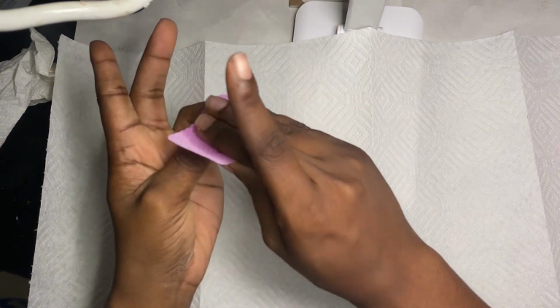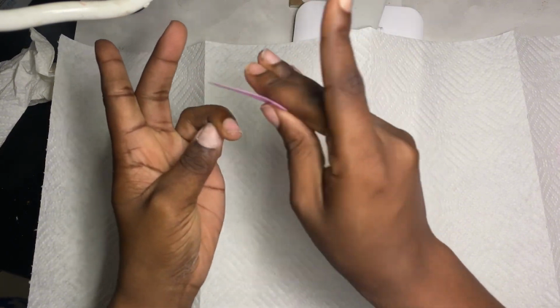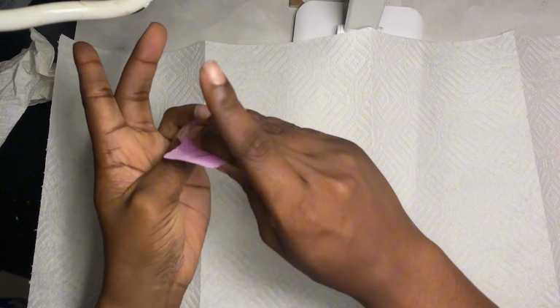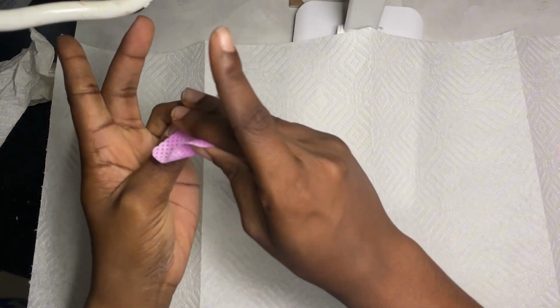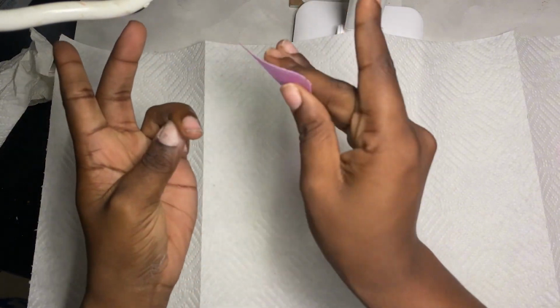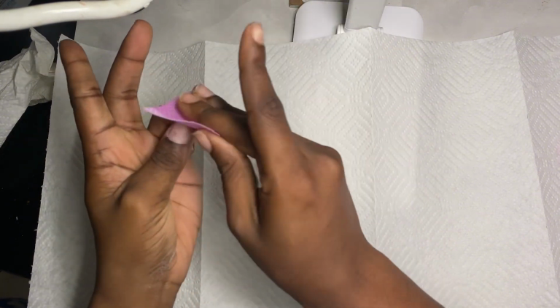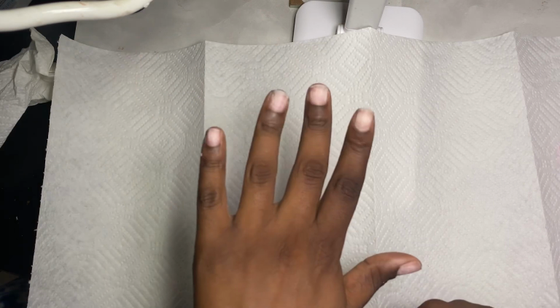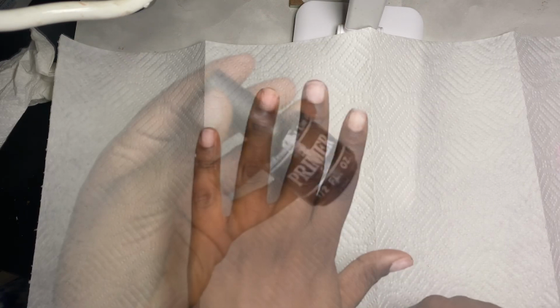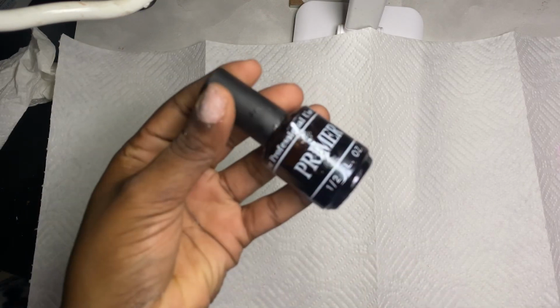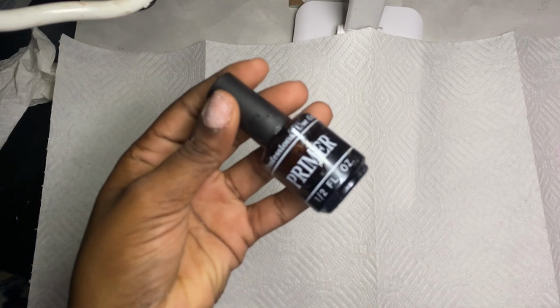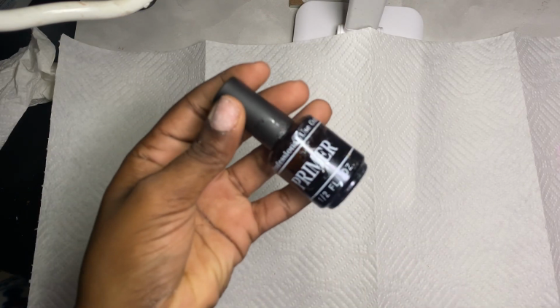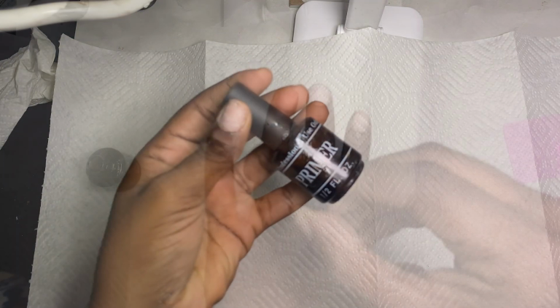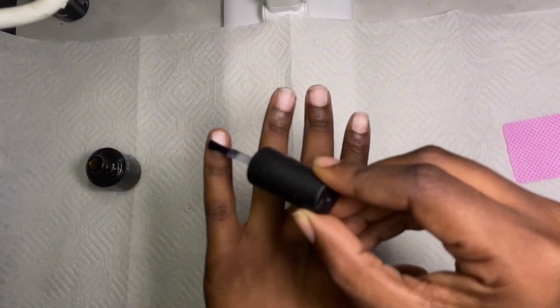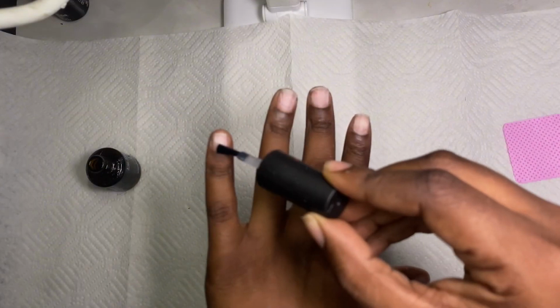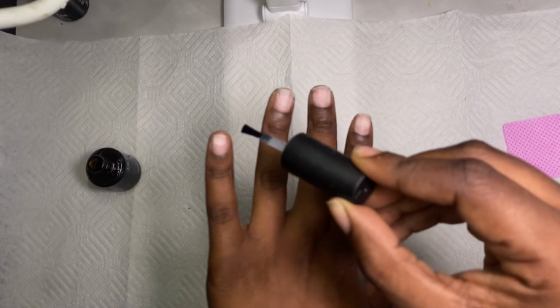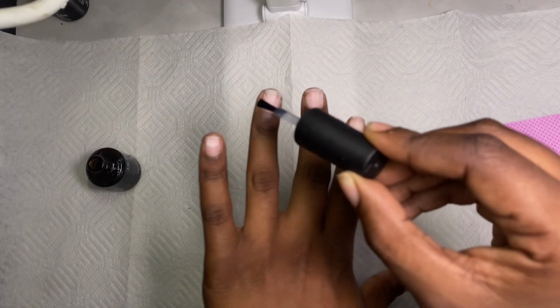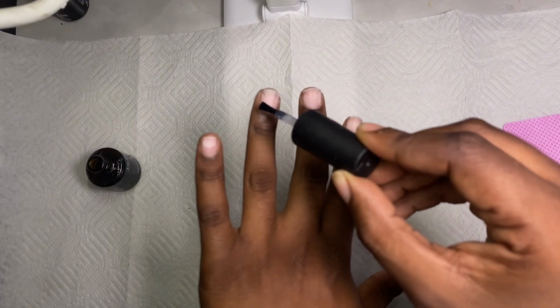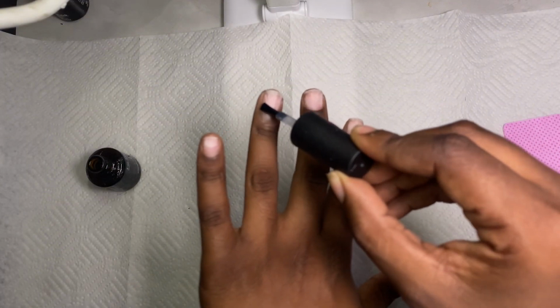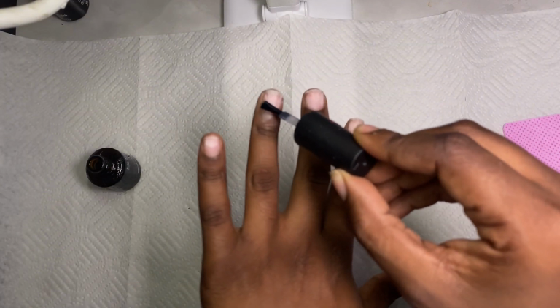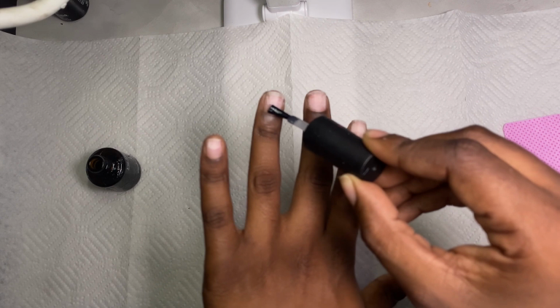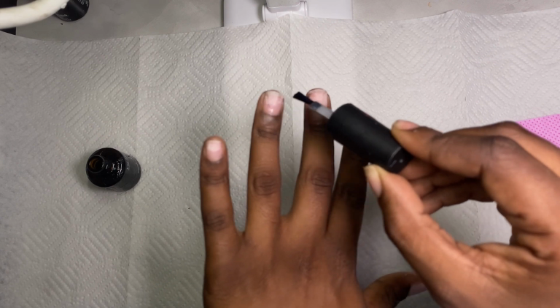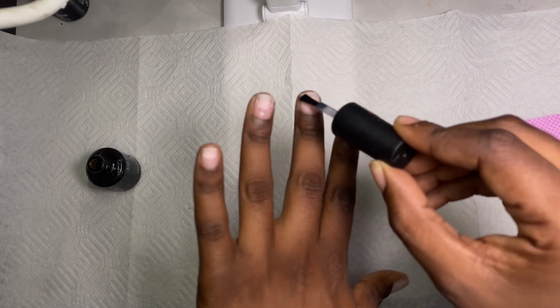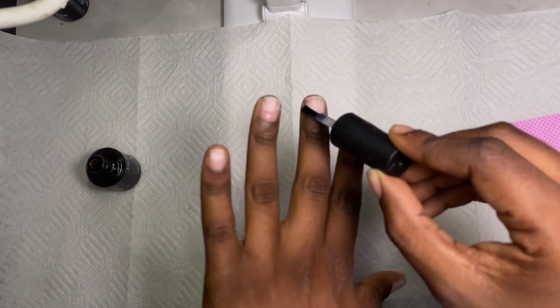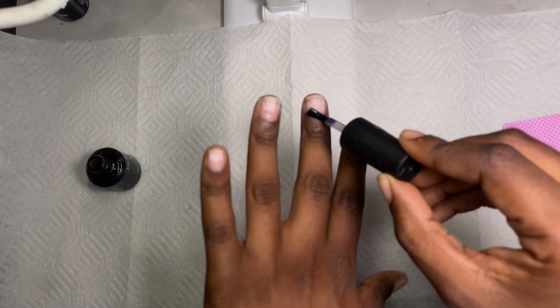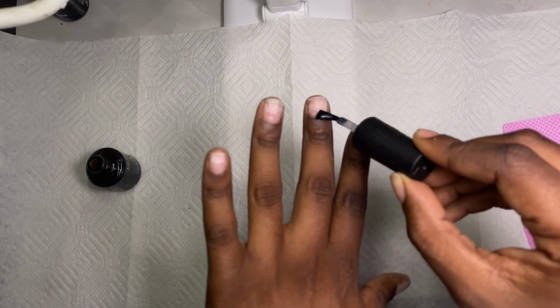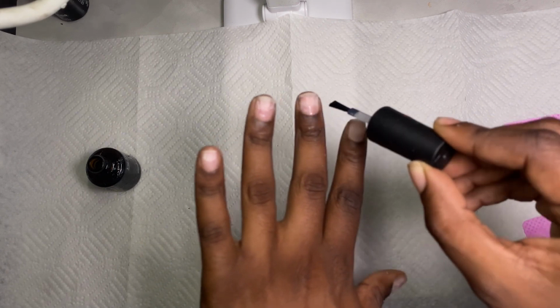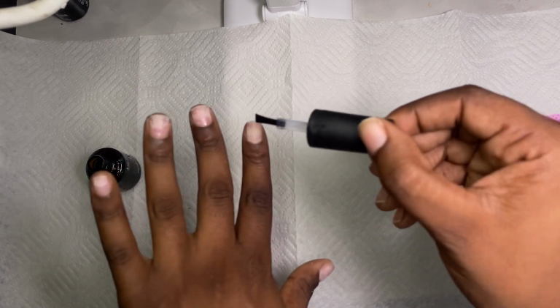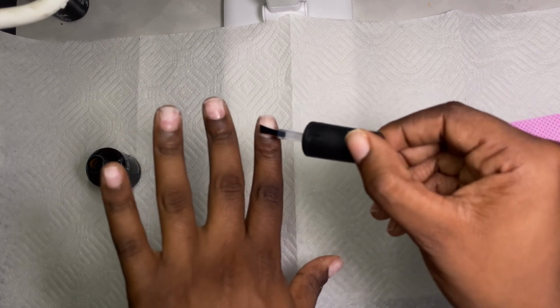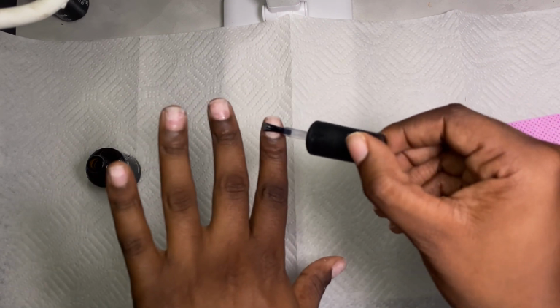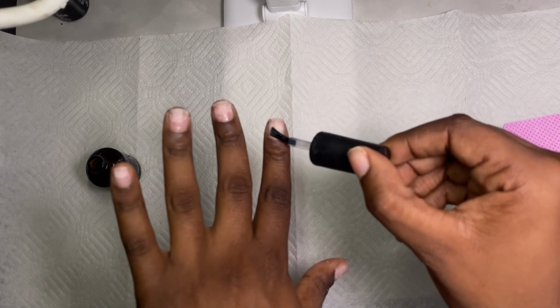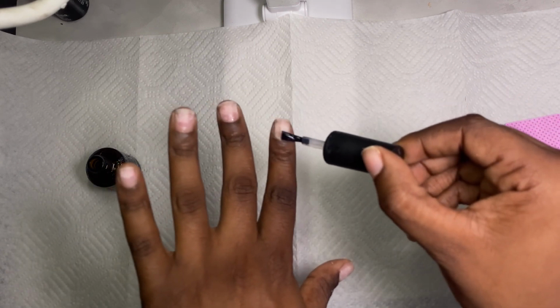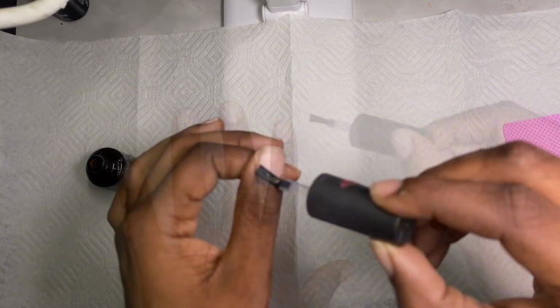After you're done wiping your nails off, you're going to take your primer, which you can get from Amazon or your local beauty supply store — I'll put the link in the description below. A little goes a long way, you don't need a lot. You're just going to add it to where your cuticles are, and boom — done with the prep.